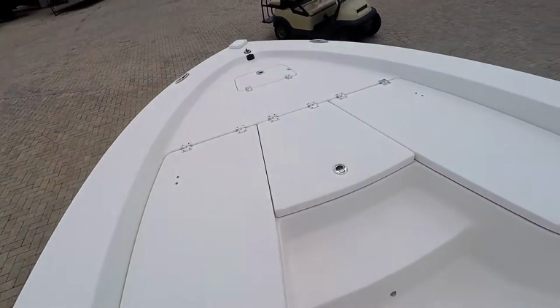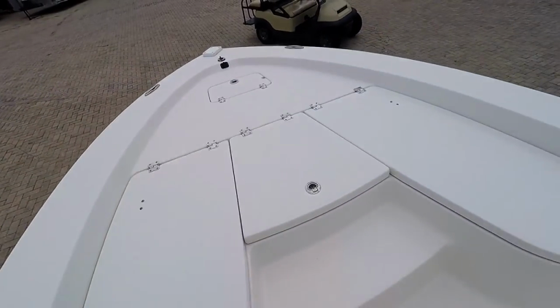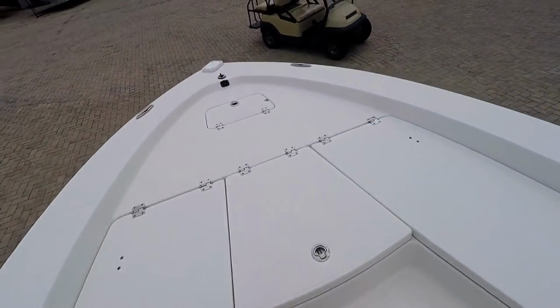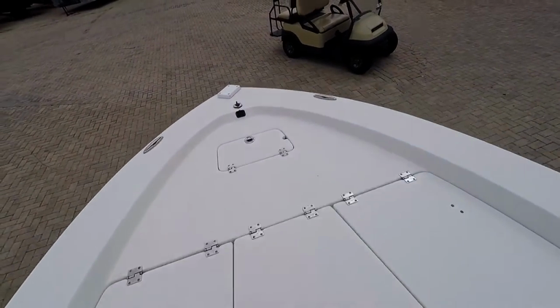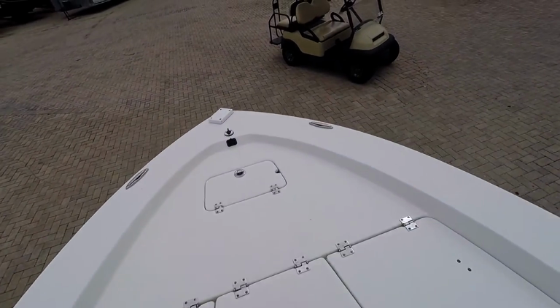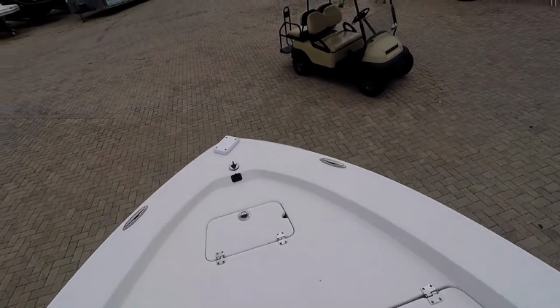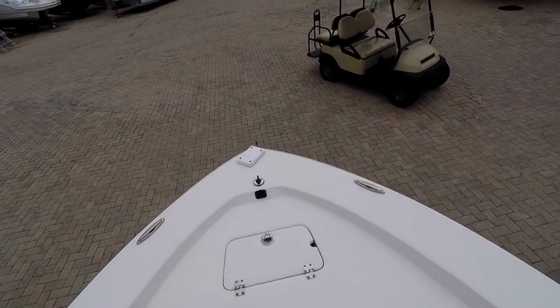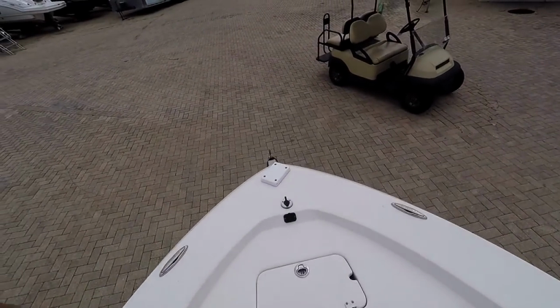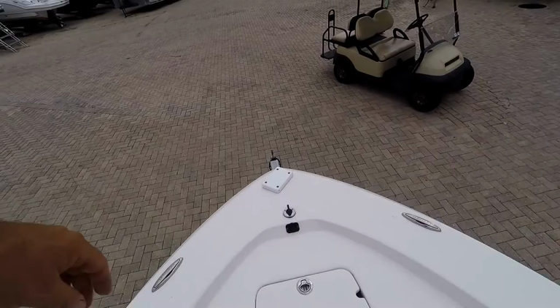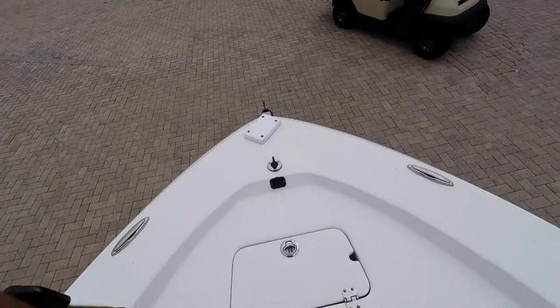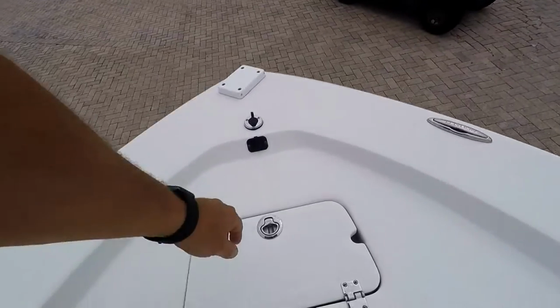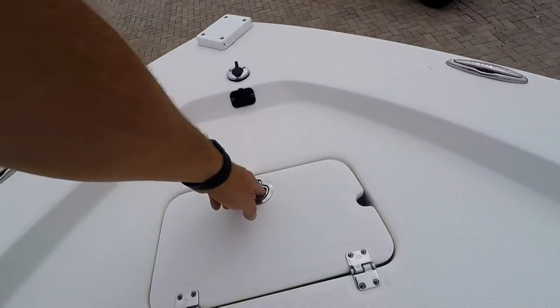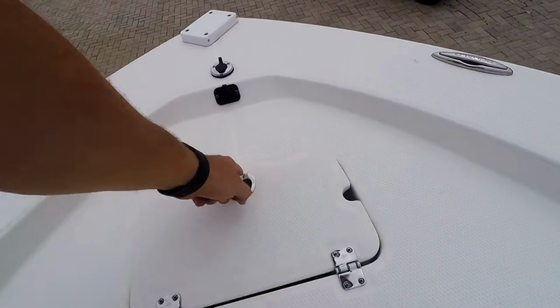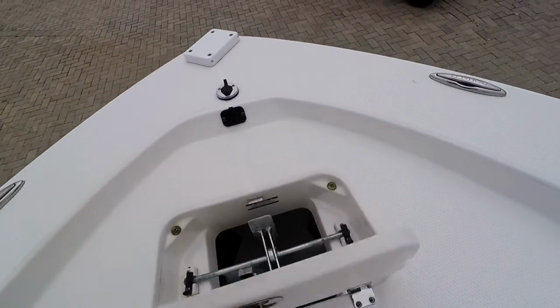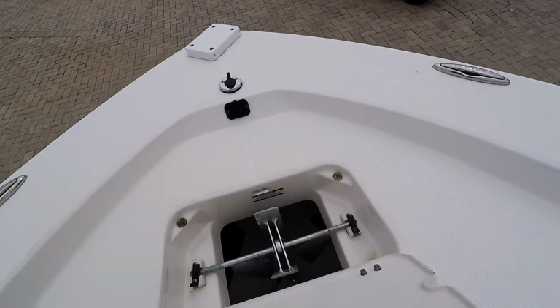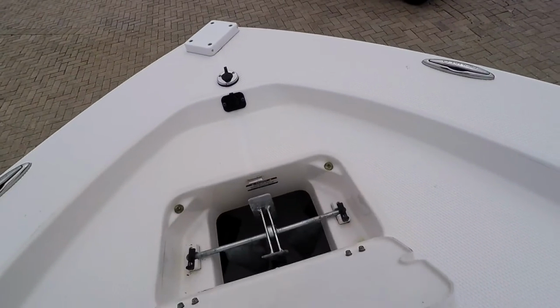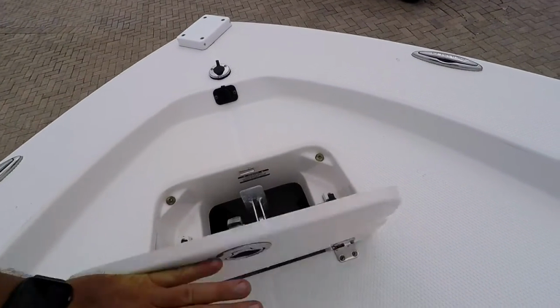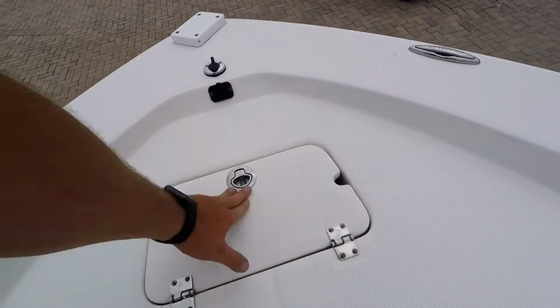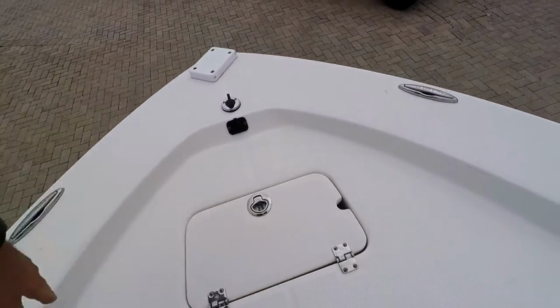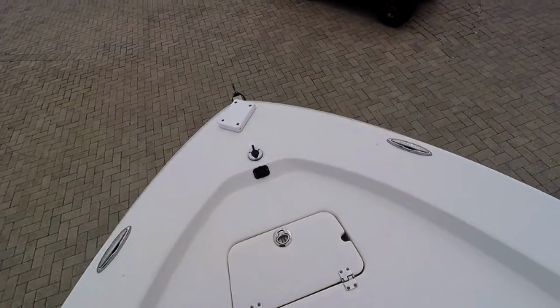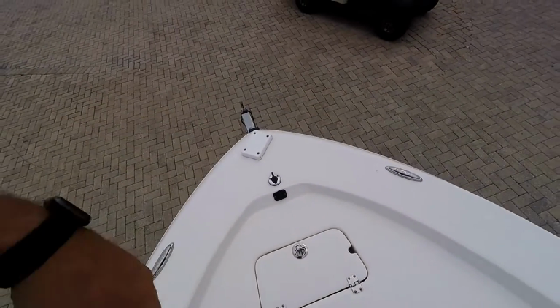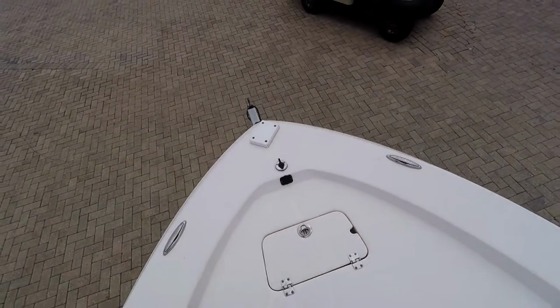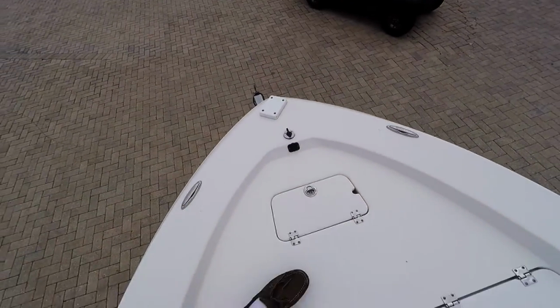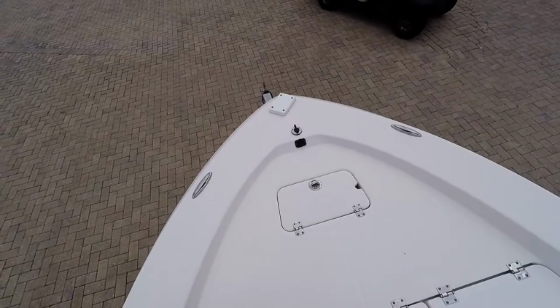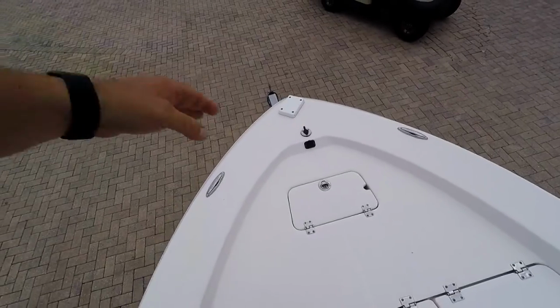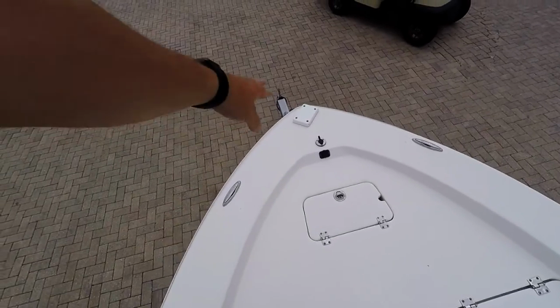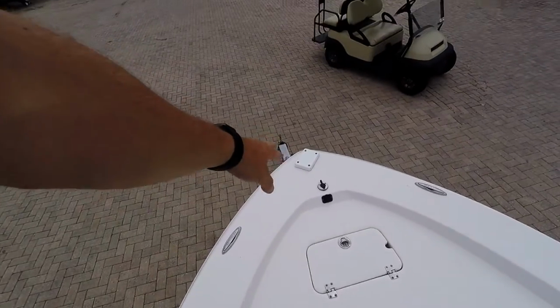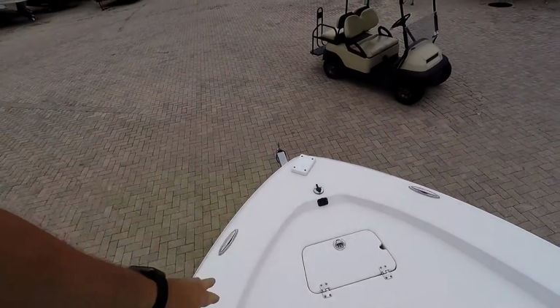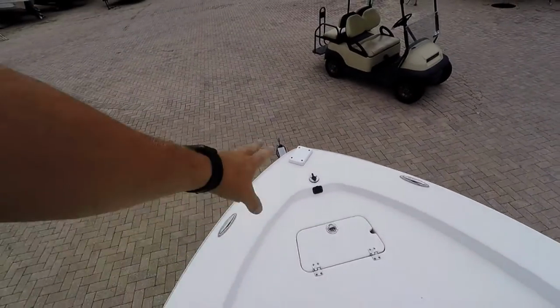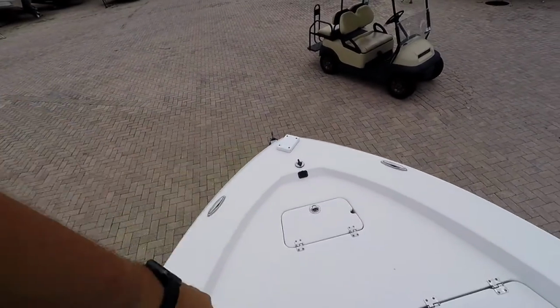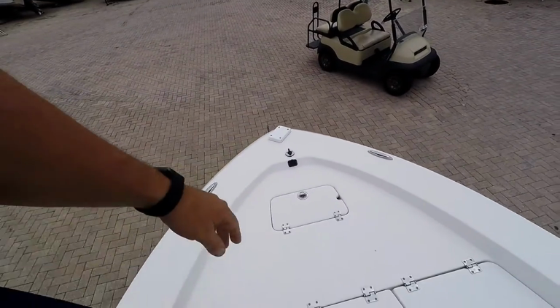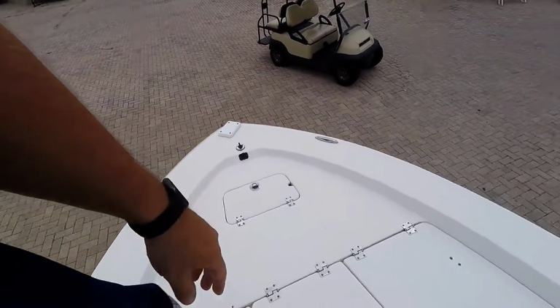Up in the front here you have a large casting platform and also your anchor locker. There you can put on the trolling motor — it is pre-wired for it.